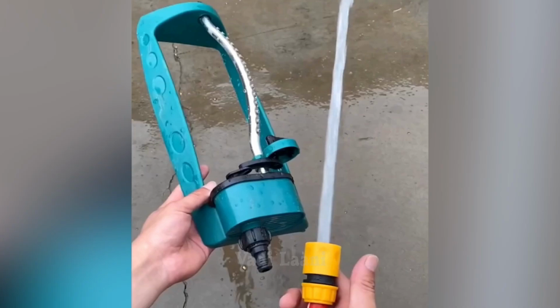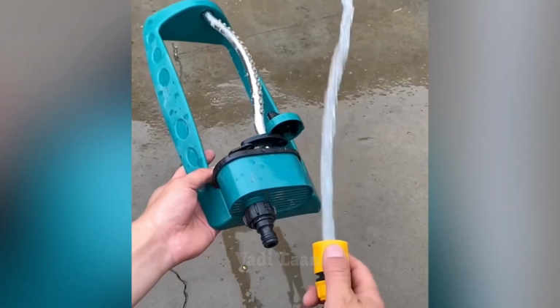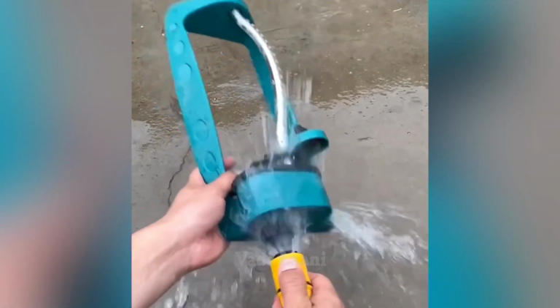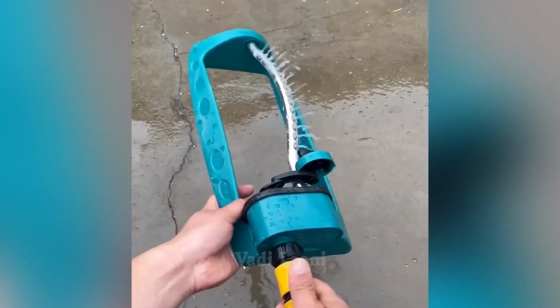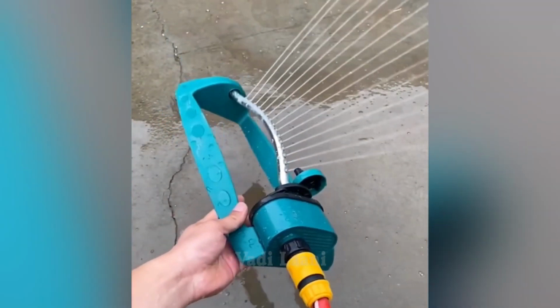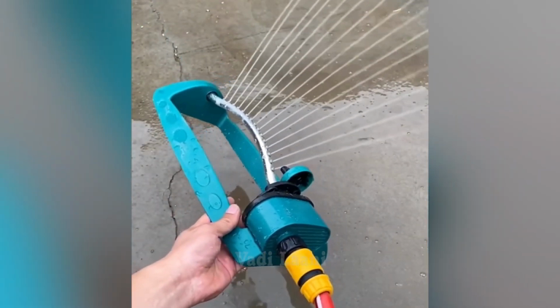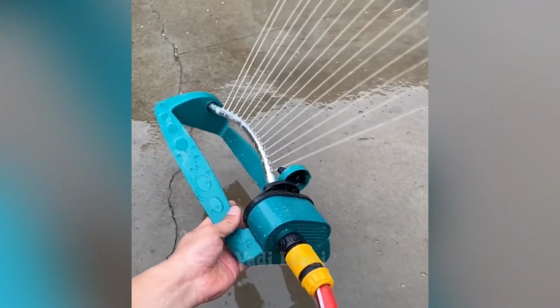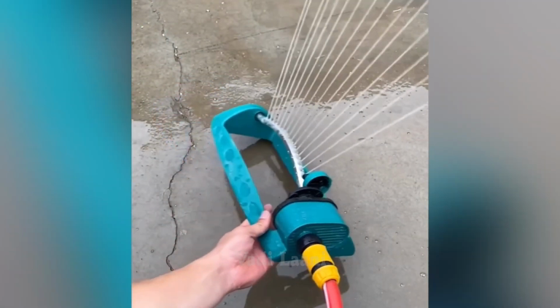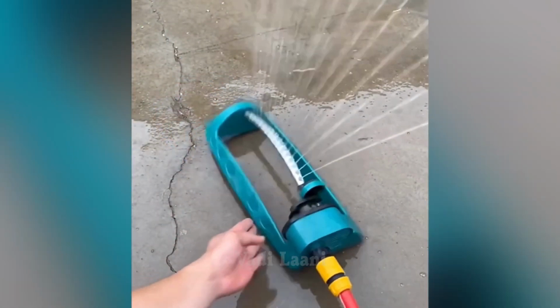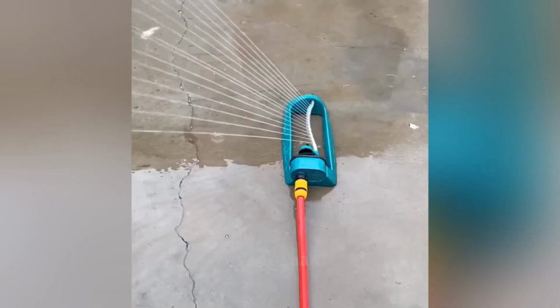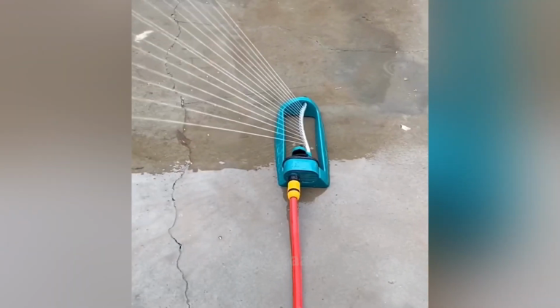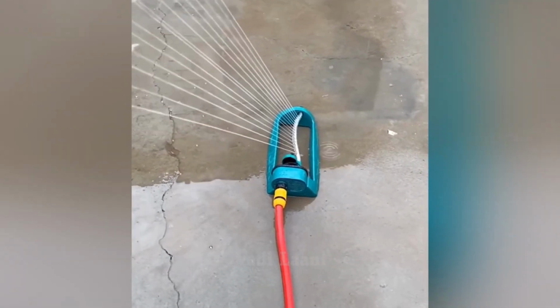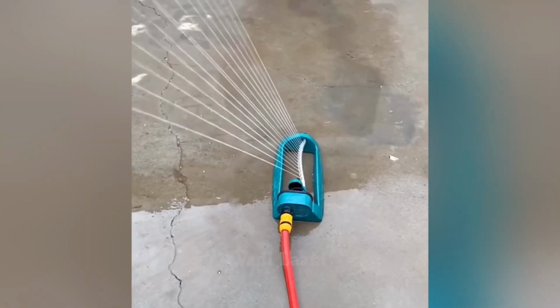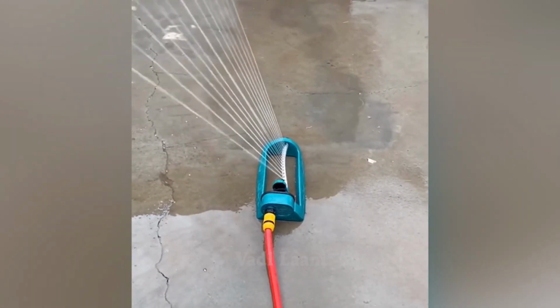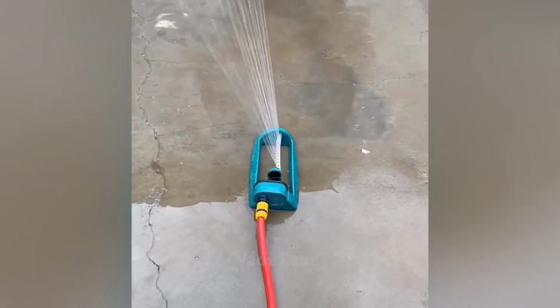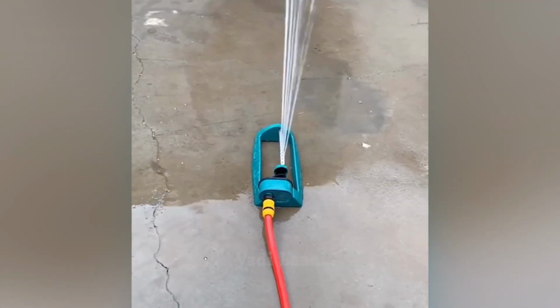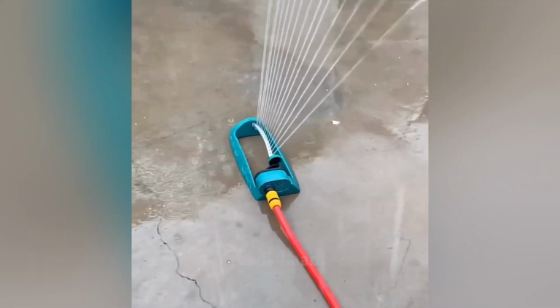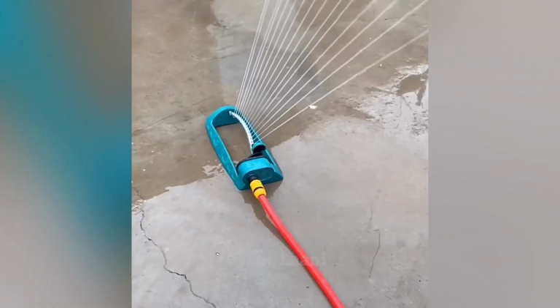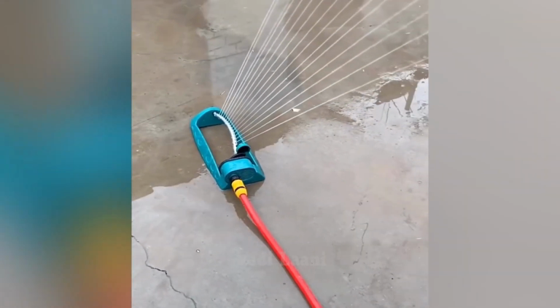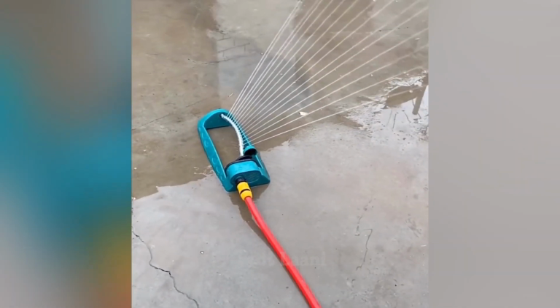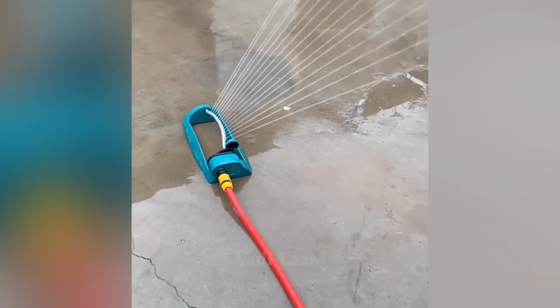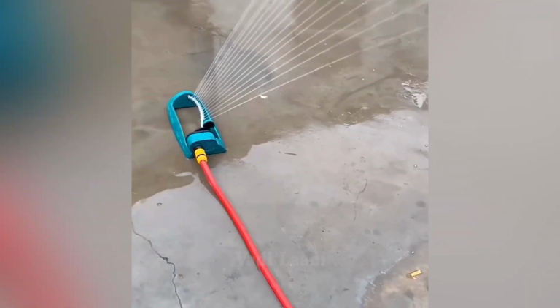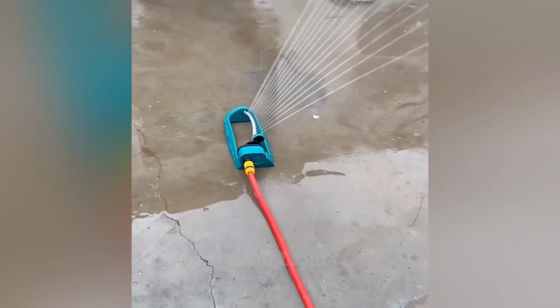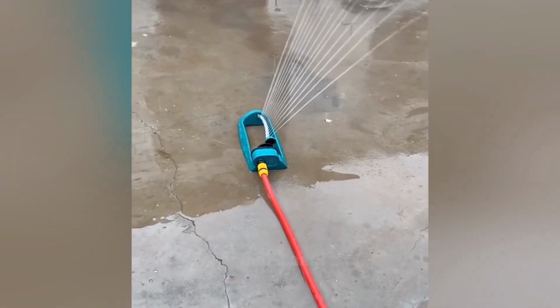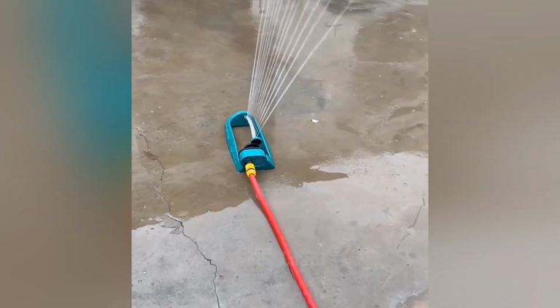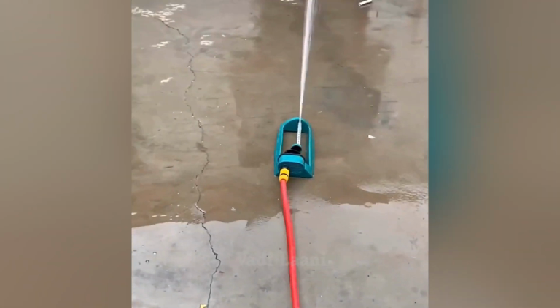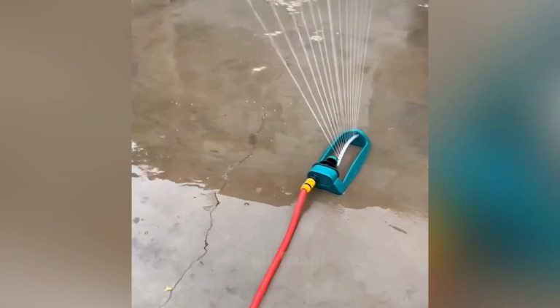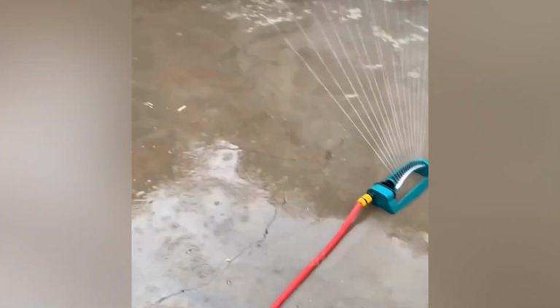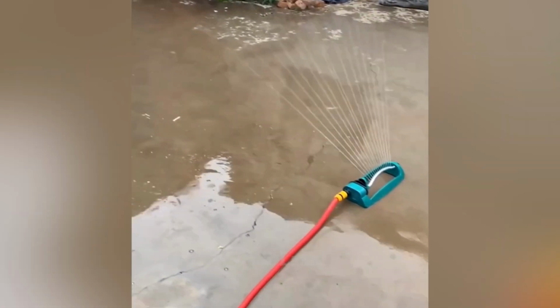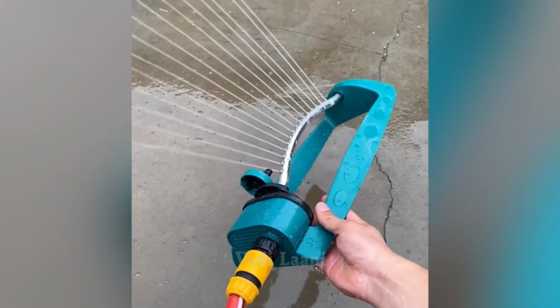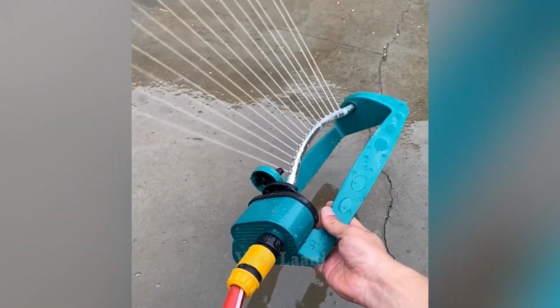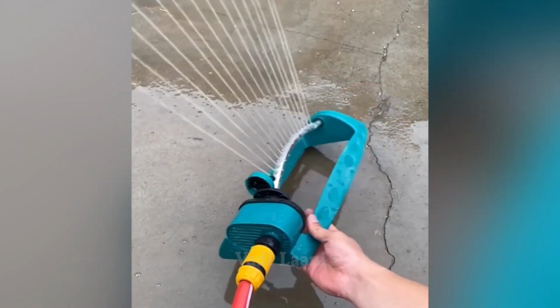This is a convenient and practical watering tool that allows you to evenly and accurately distribute the flow of water over the entire required area. The earth quickly absorbs the fine droplets that form during spraying, thus avoiding the formation of puddles.